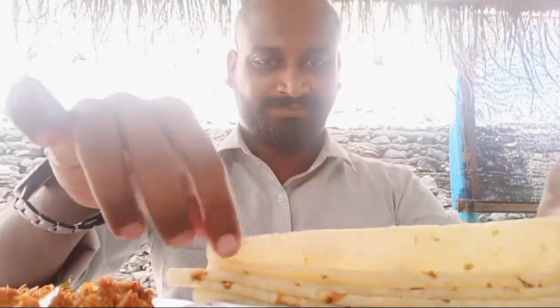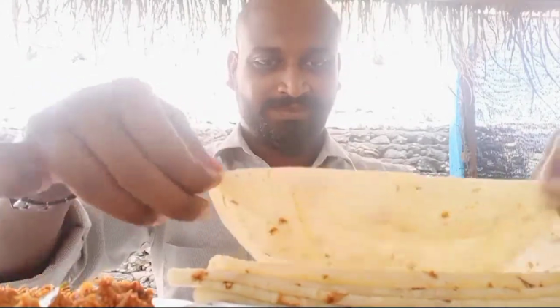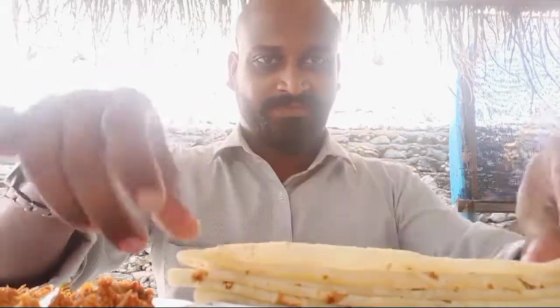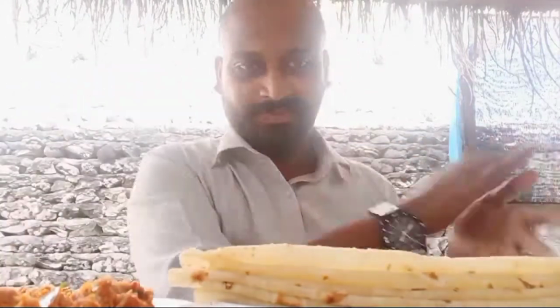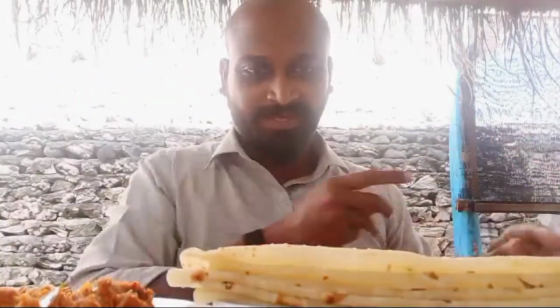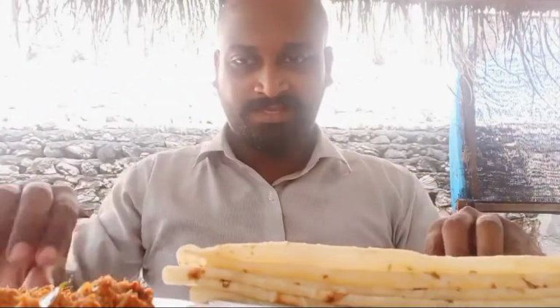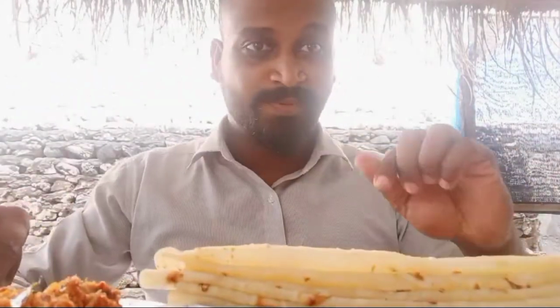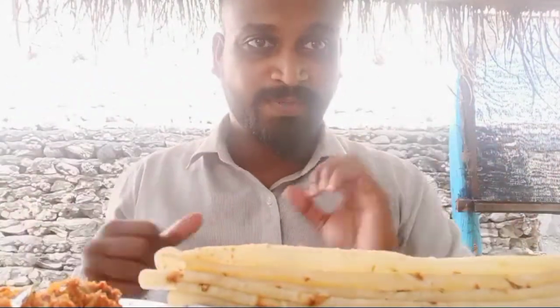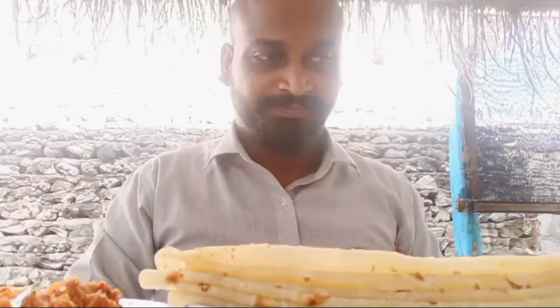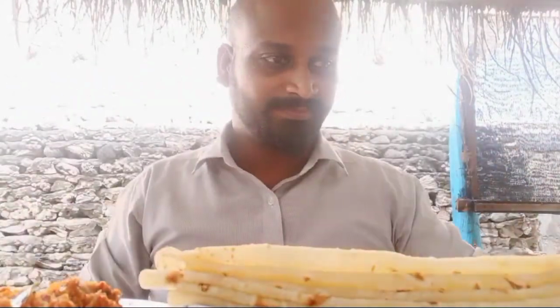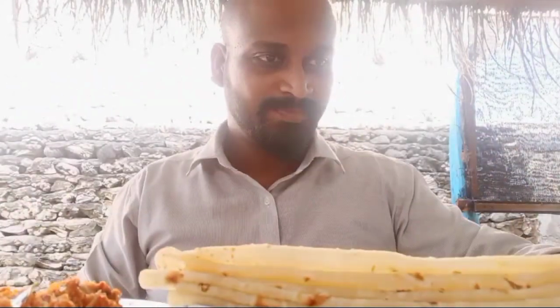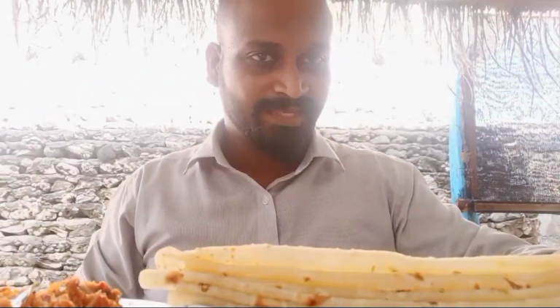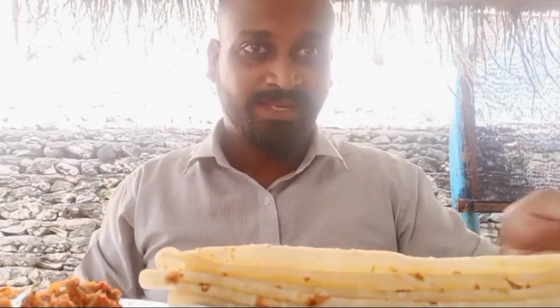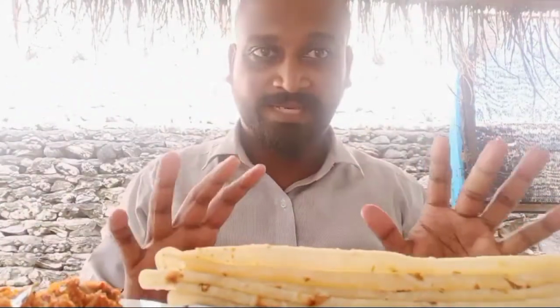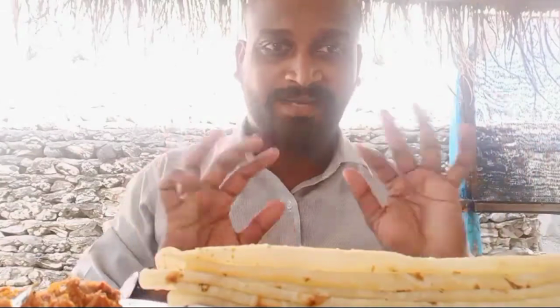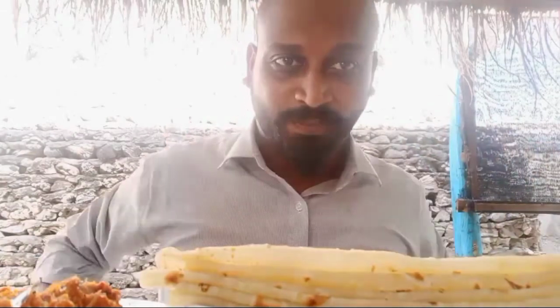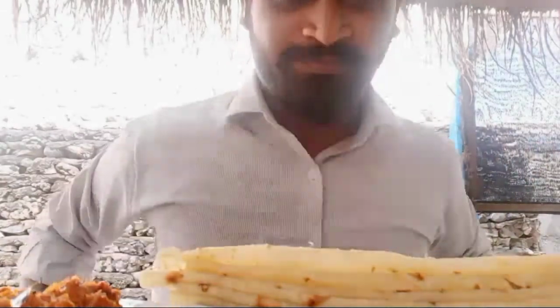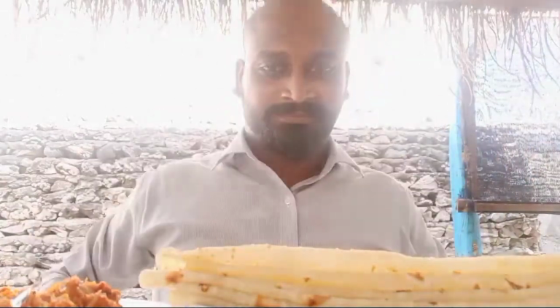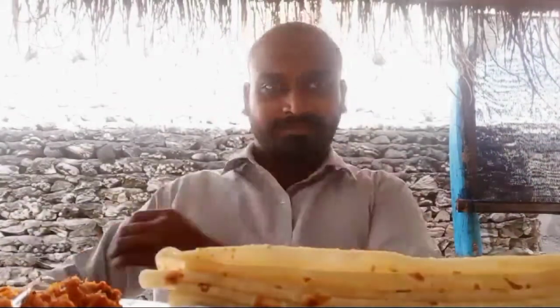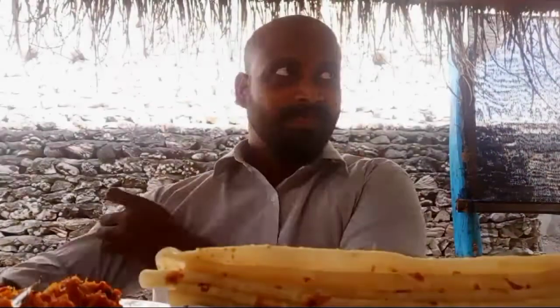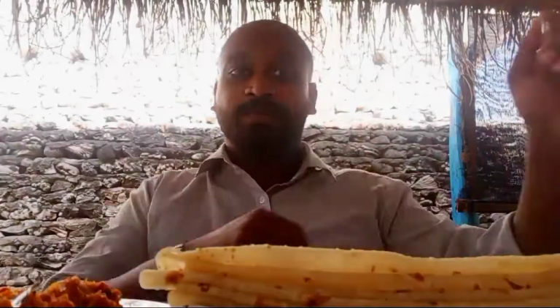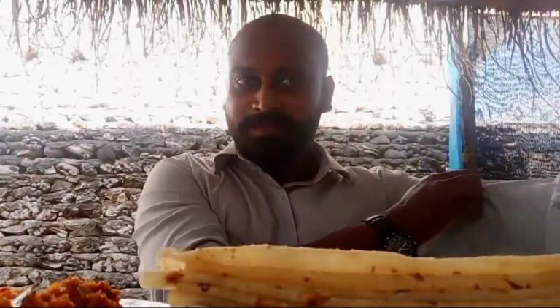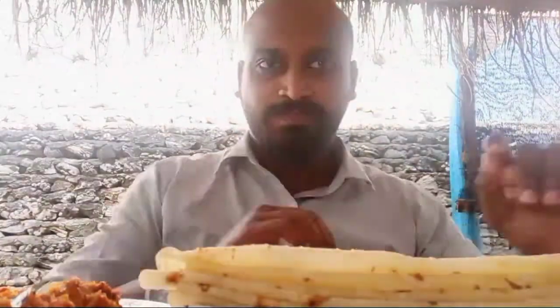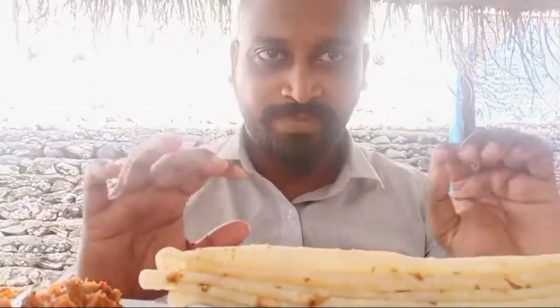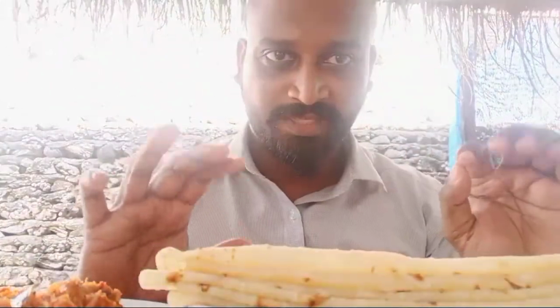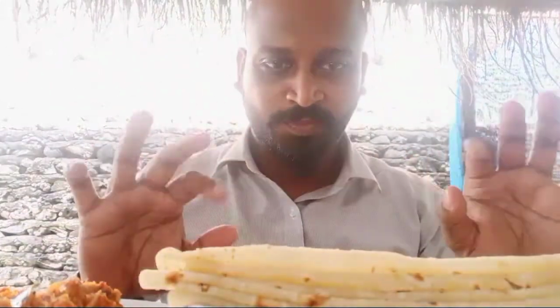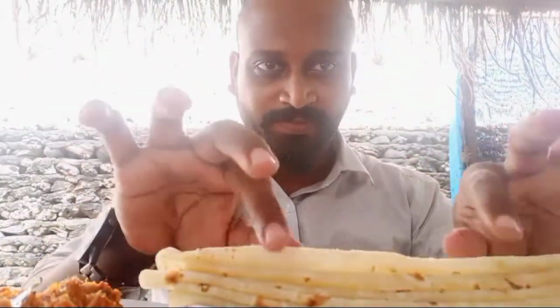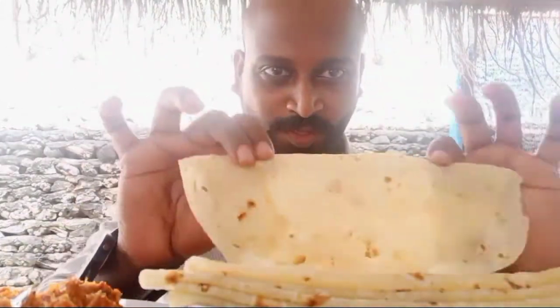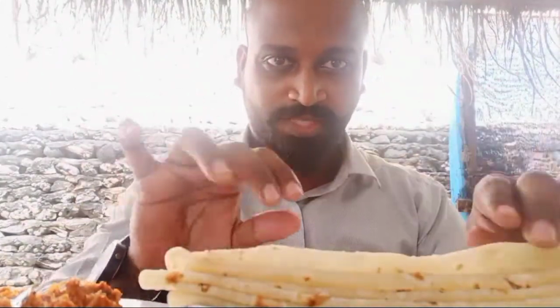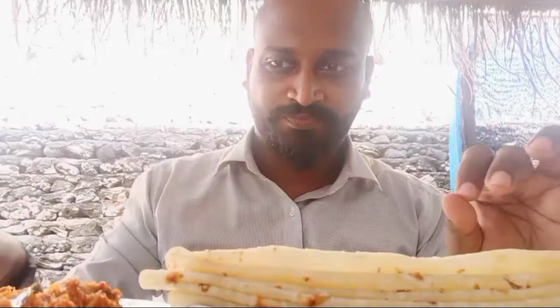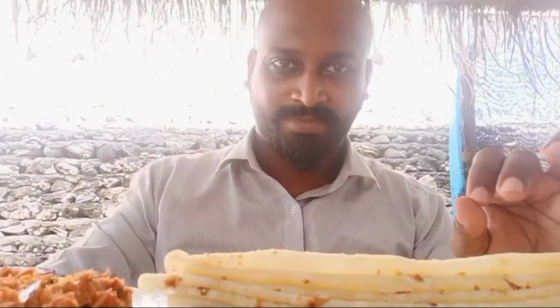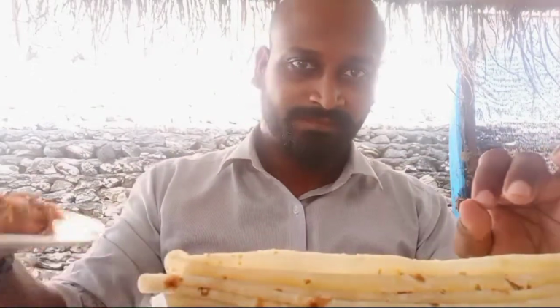The restaurant is called Roshi. This is the name — Roshi. This is the Maldivian only one breakfast.